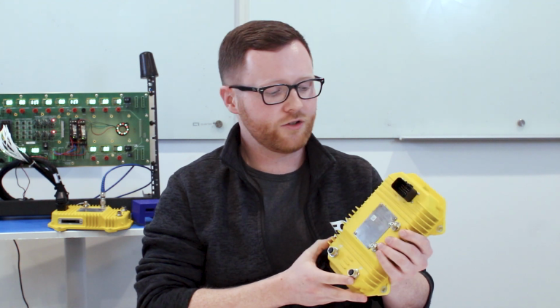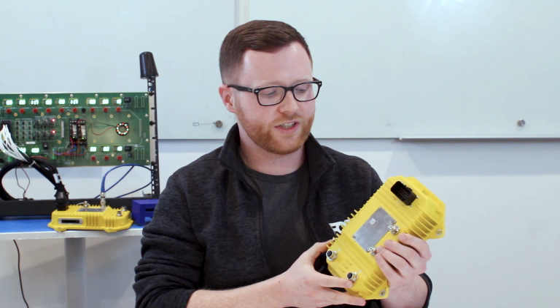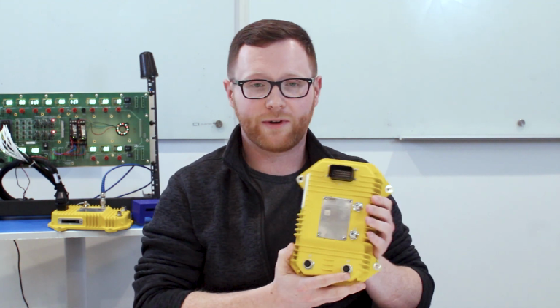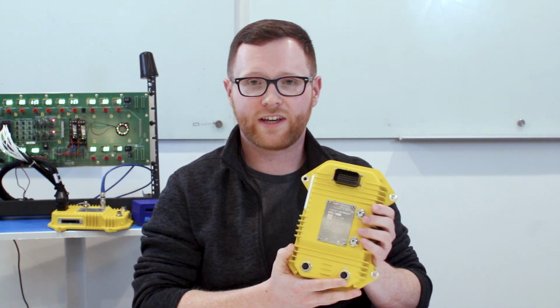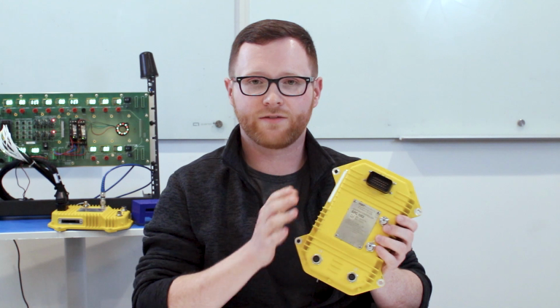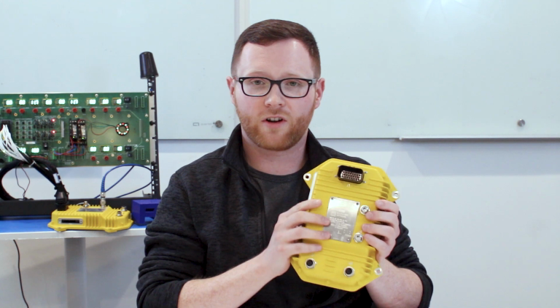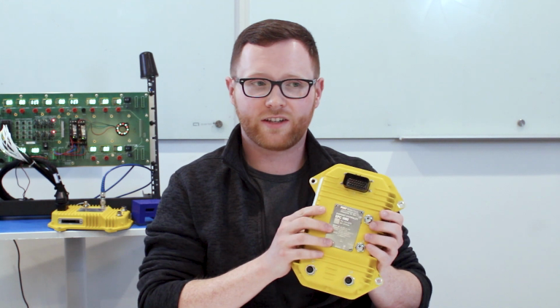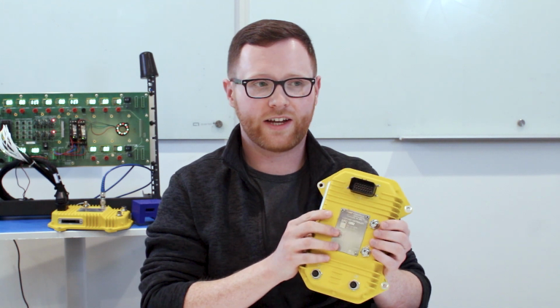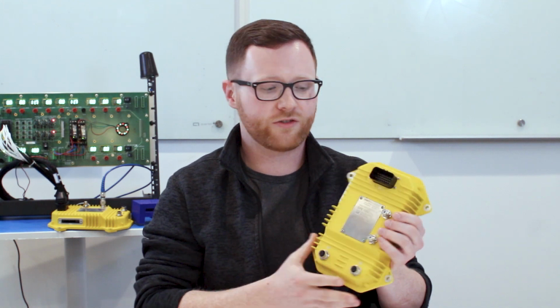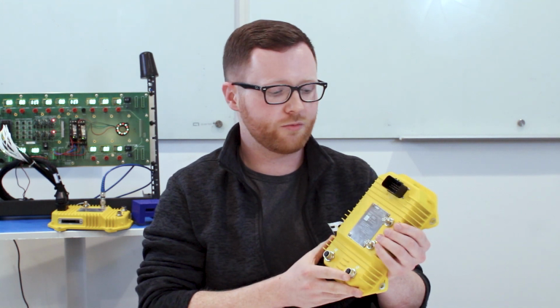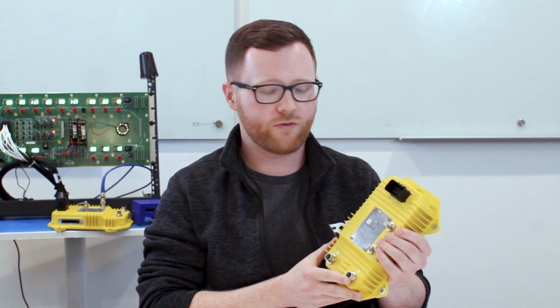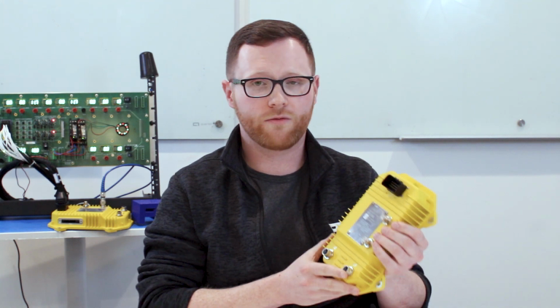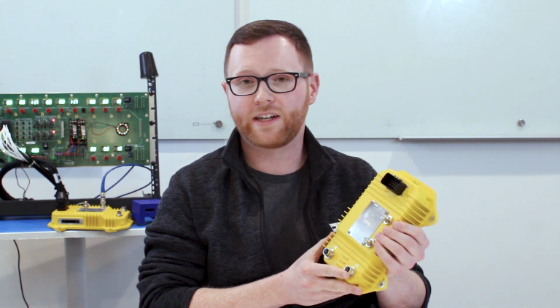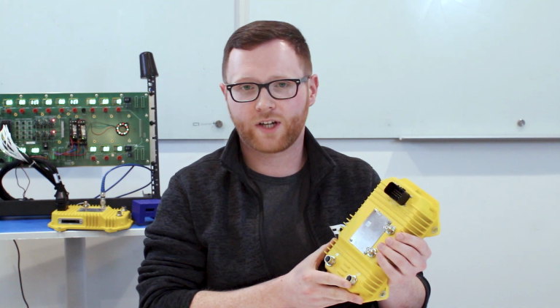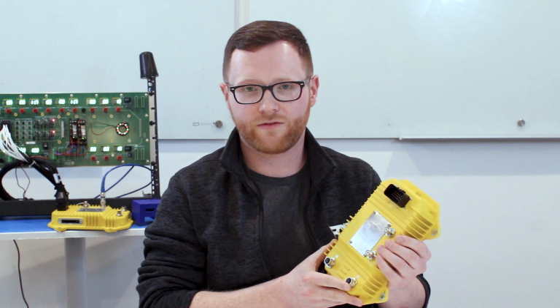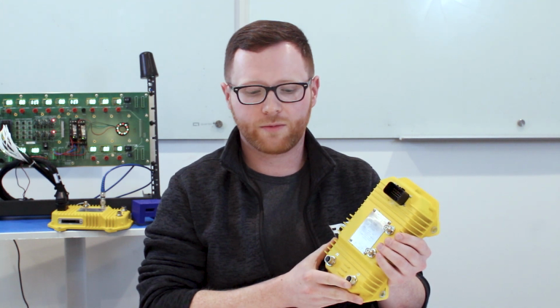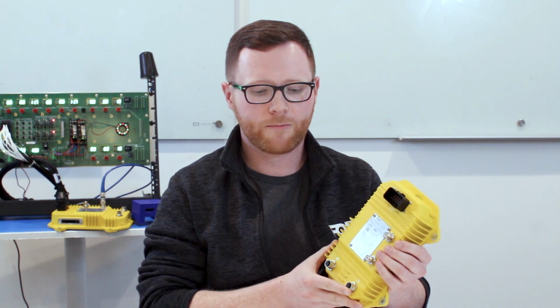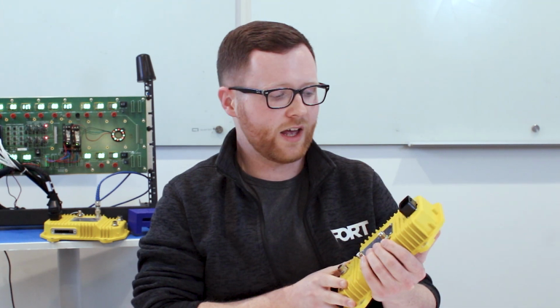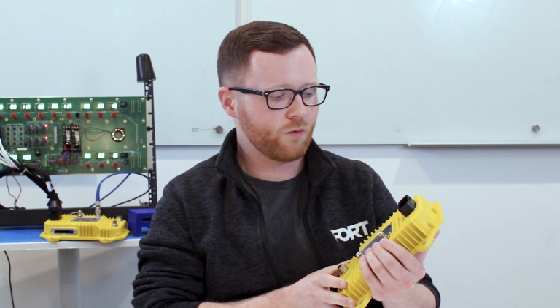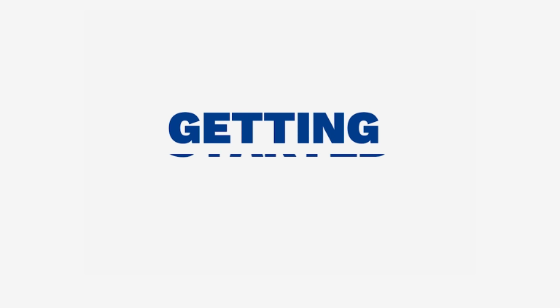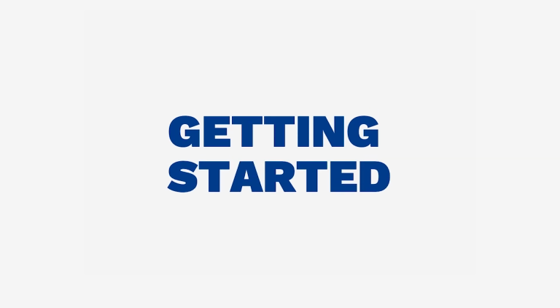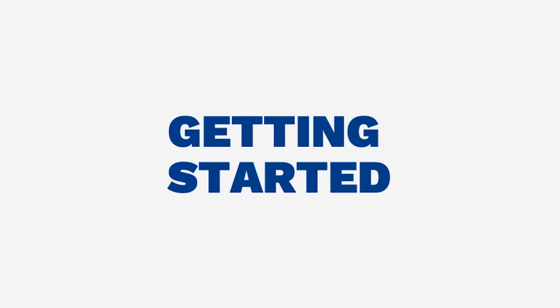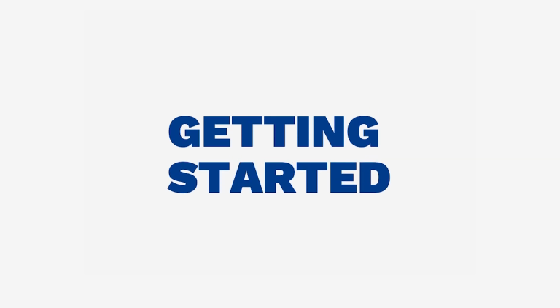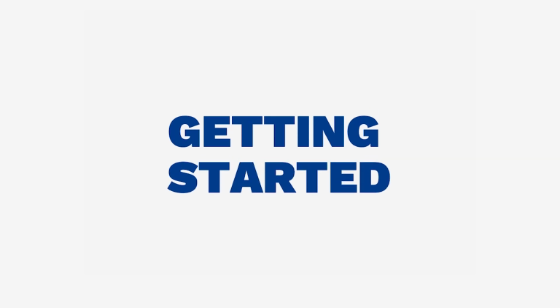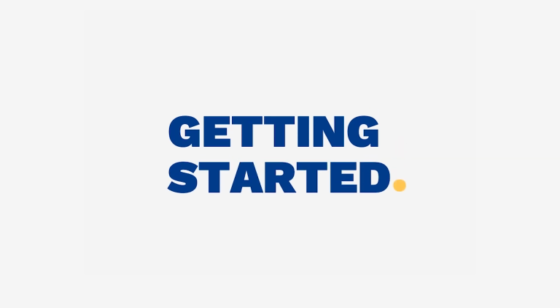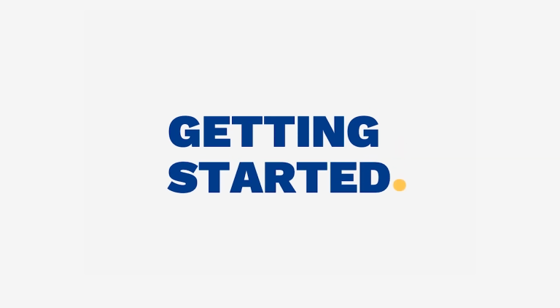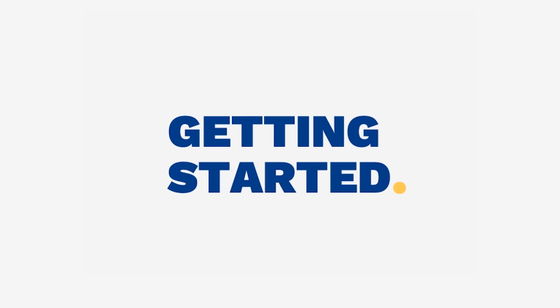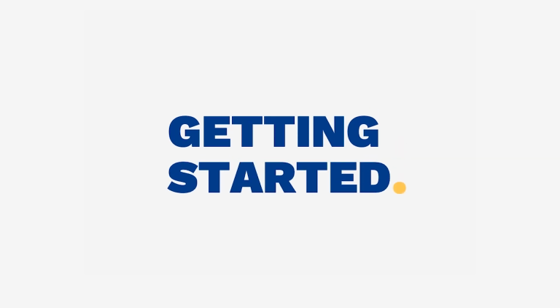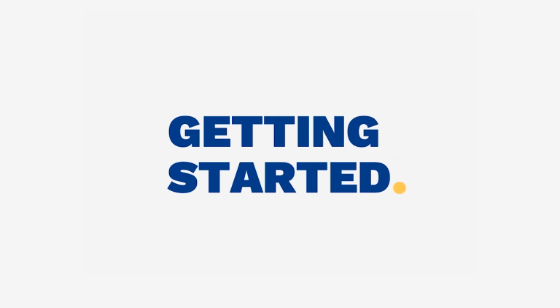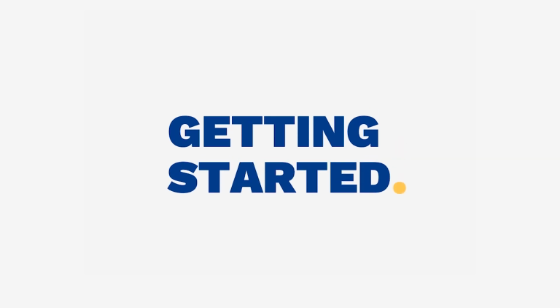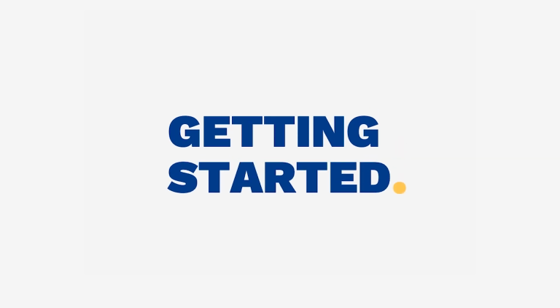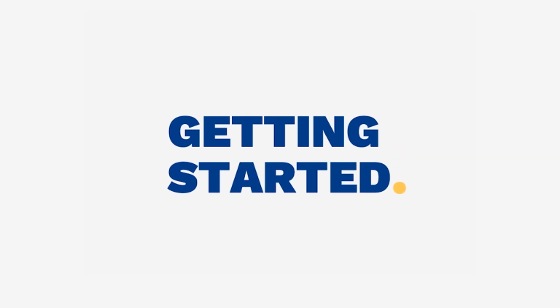You can see just by looking at it, it's a very ruggedized container. It's suitable for many different types of environments, and what I'll do today is just kind of walk you through the different aspects of the controller.